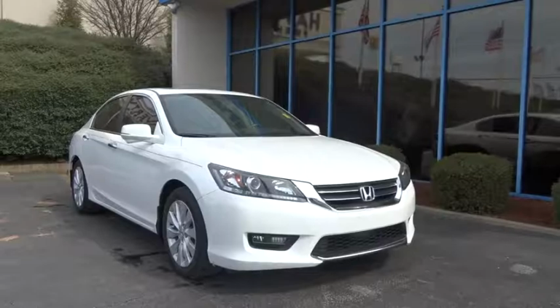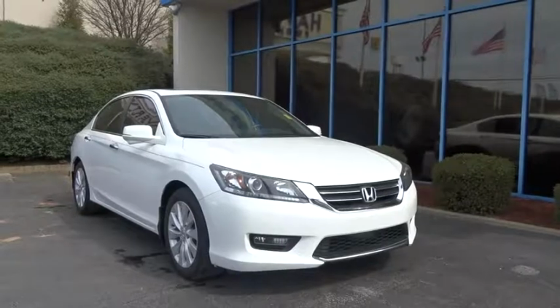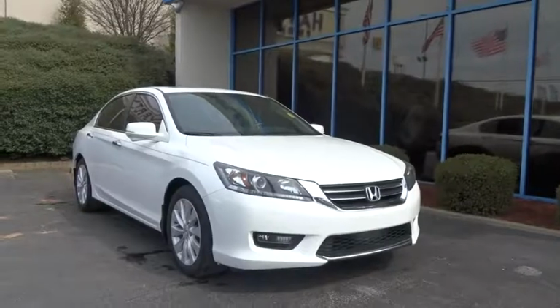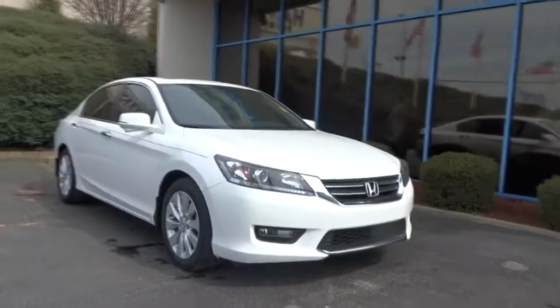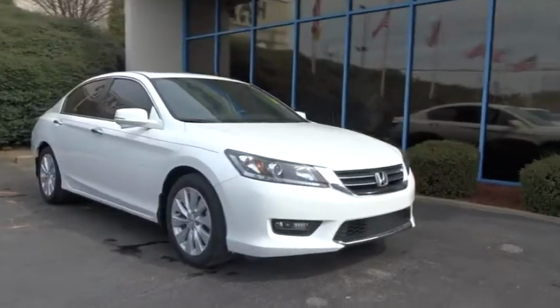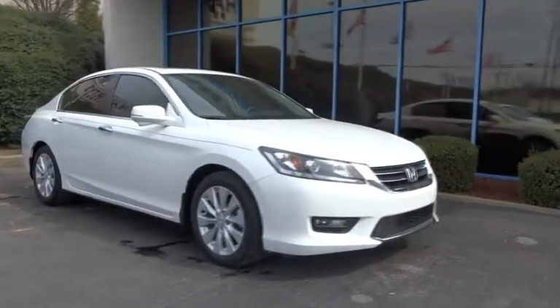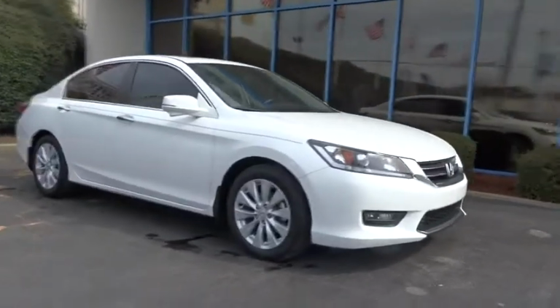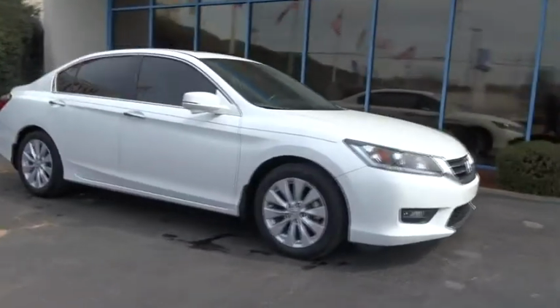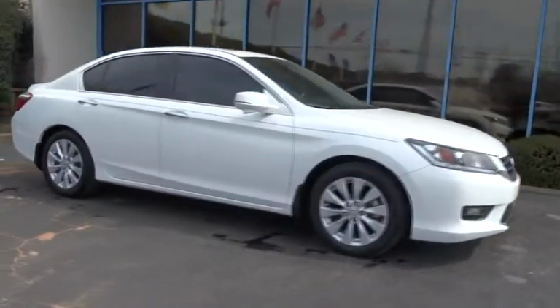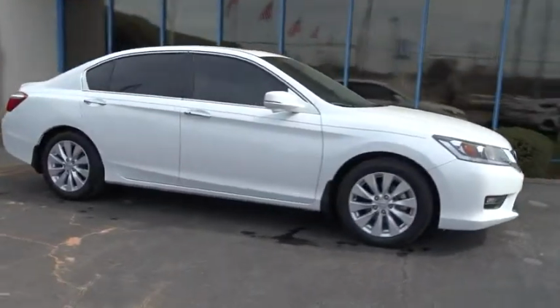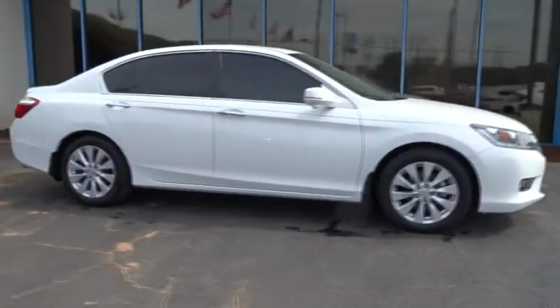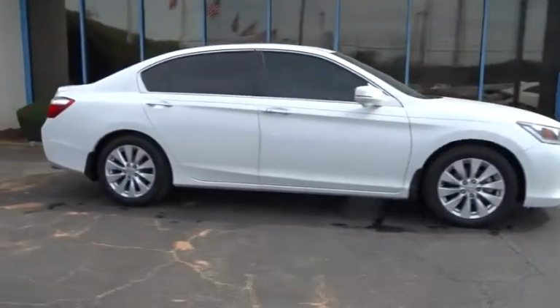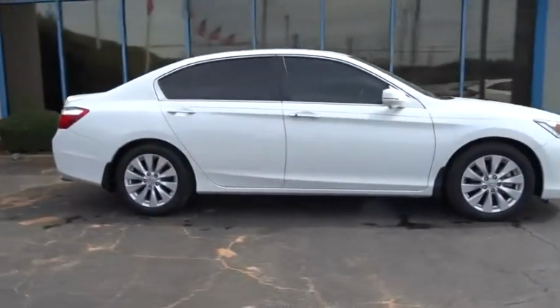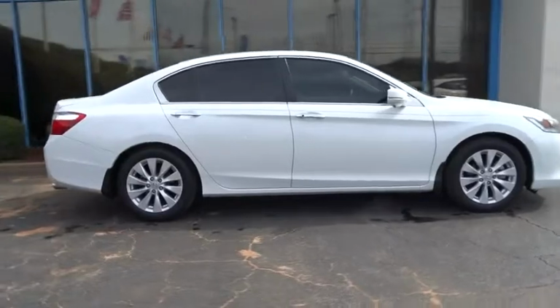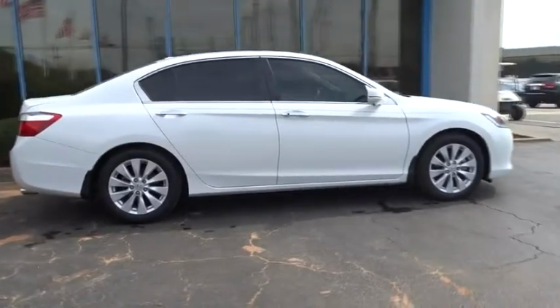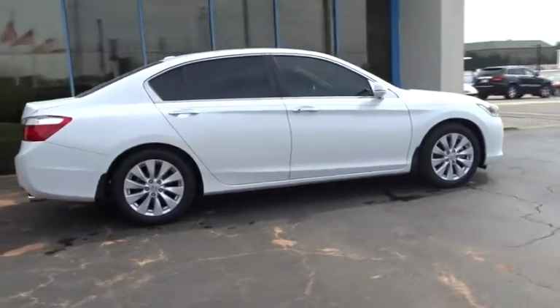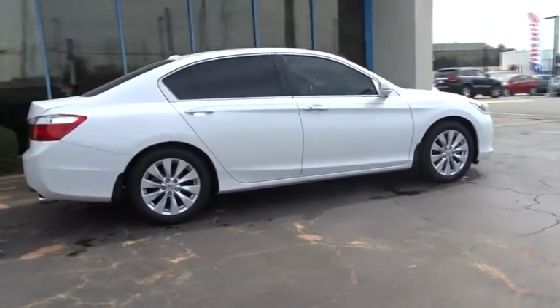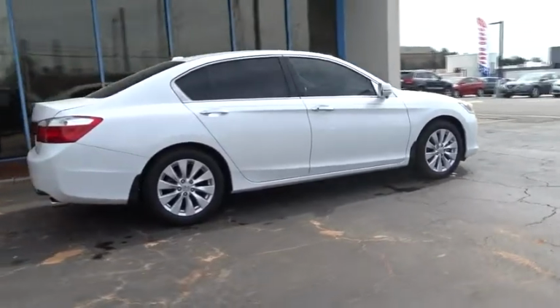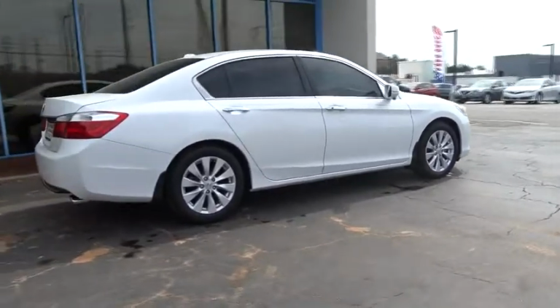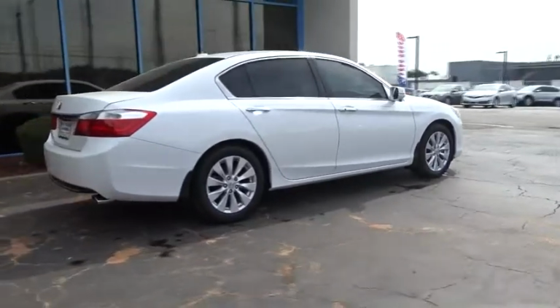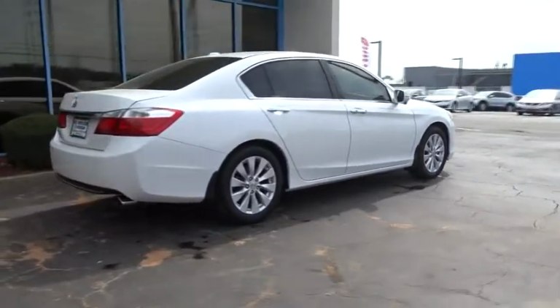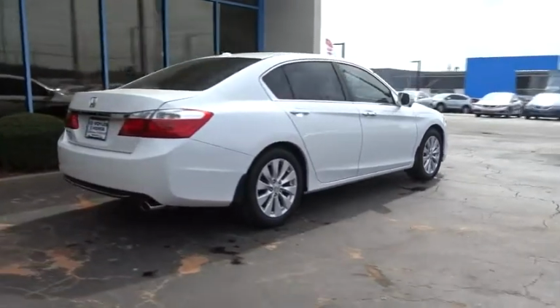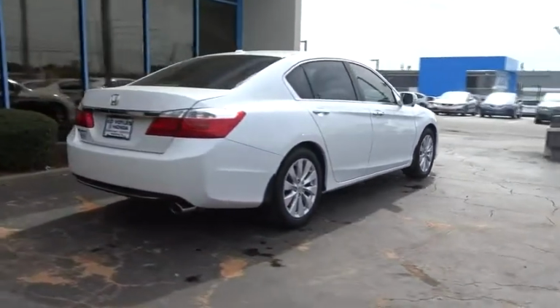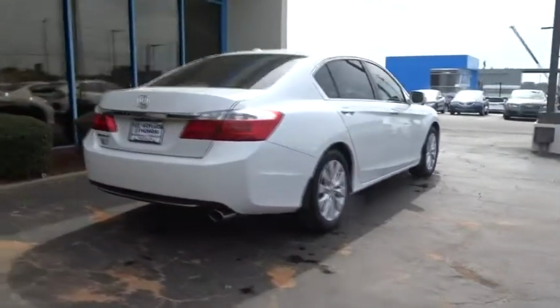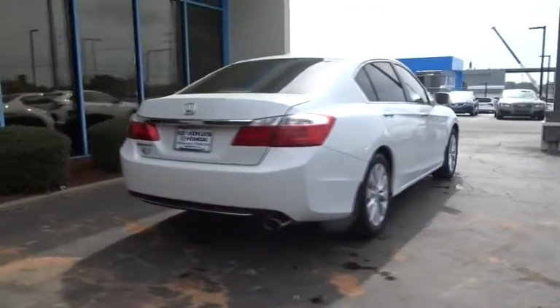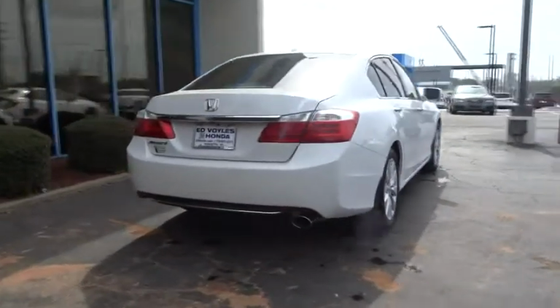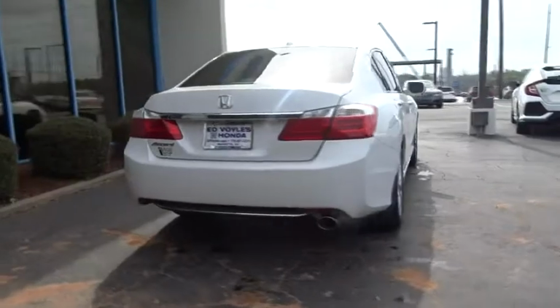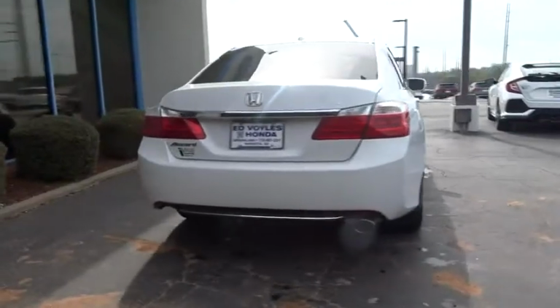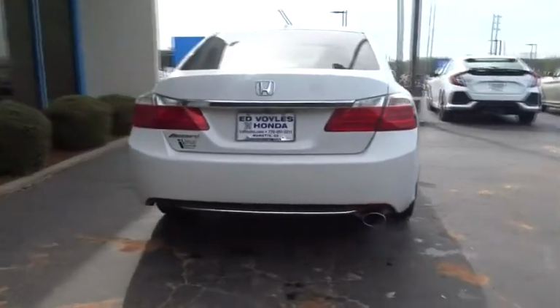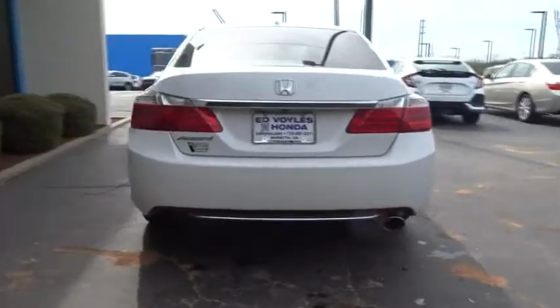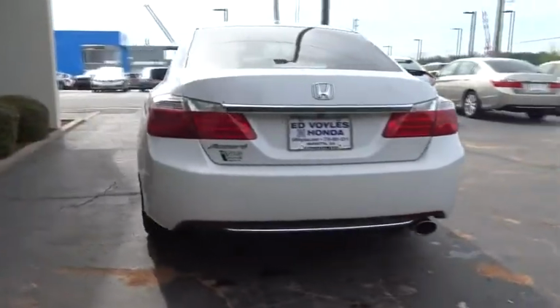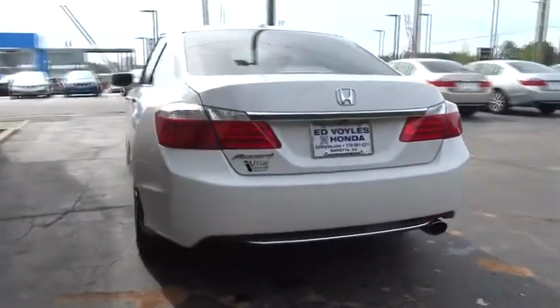The 2015 Honda Accord, ingeniously simple, yet overflowing with luxury and technological creativity — all that and more in the Accord. This vehicle has less than 9,000 miles.